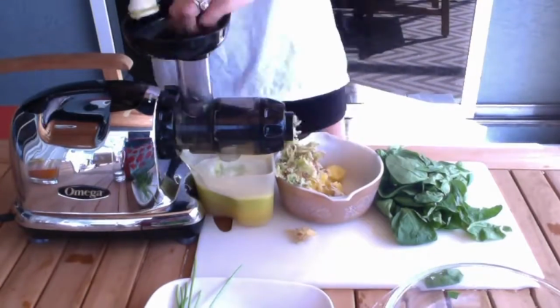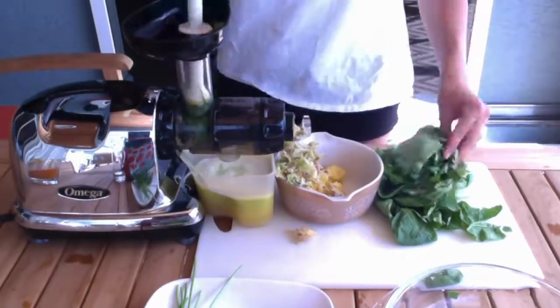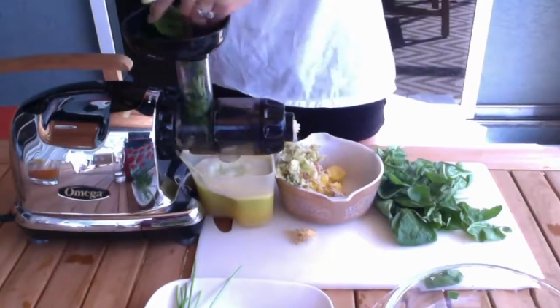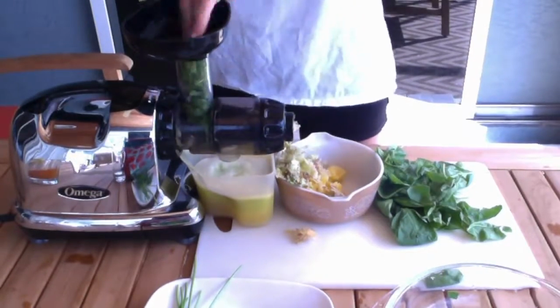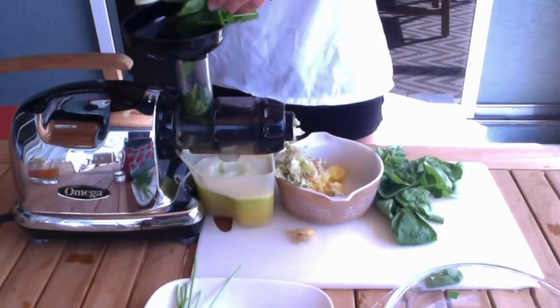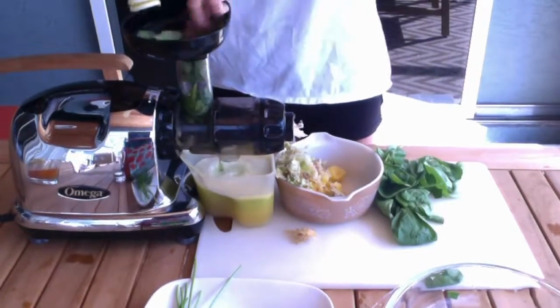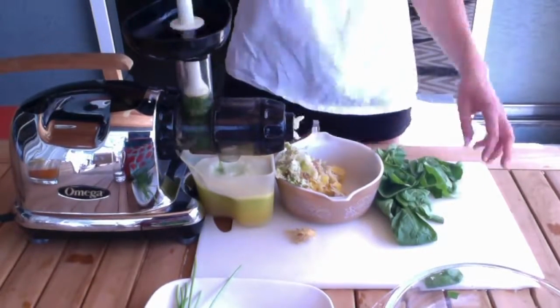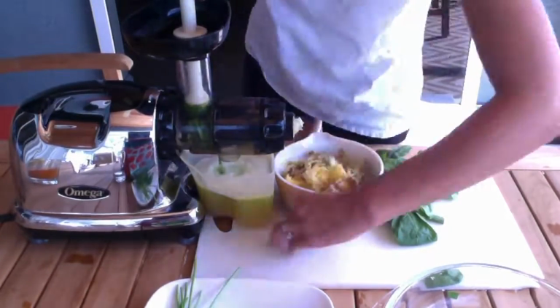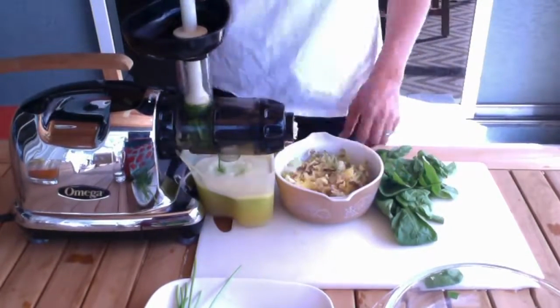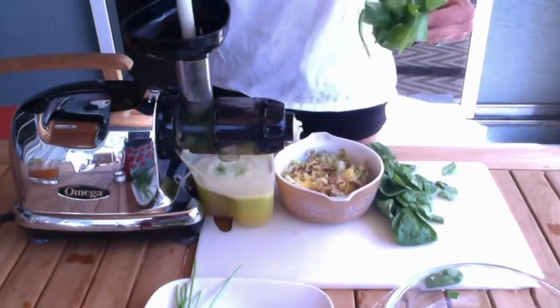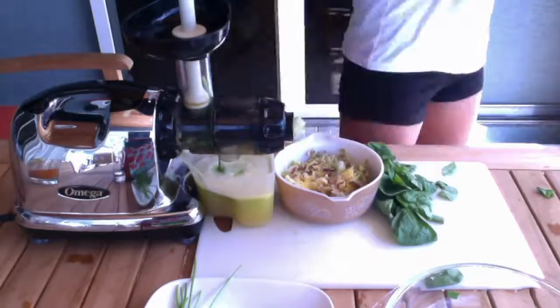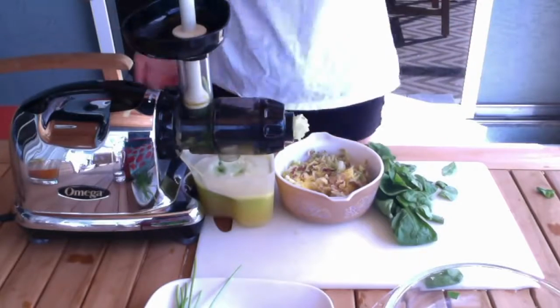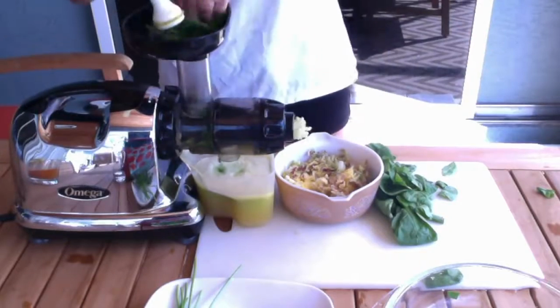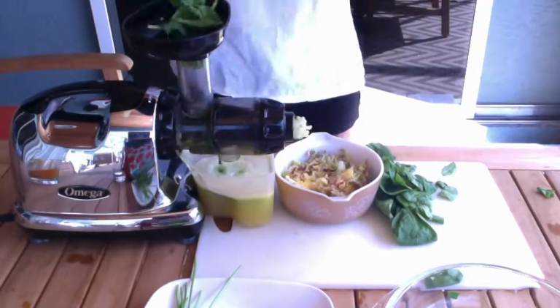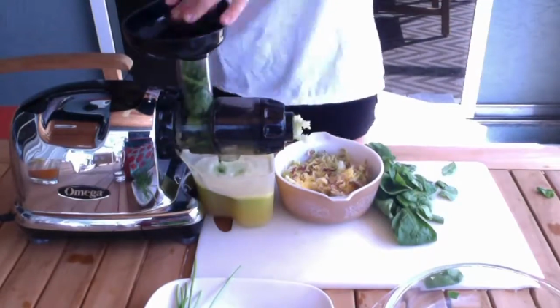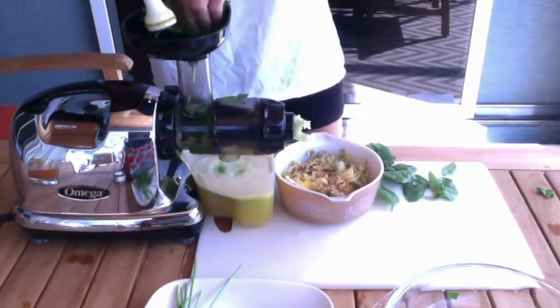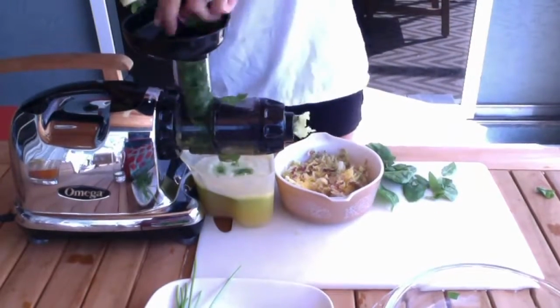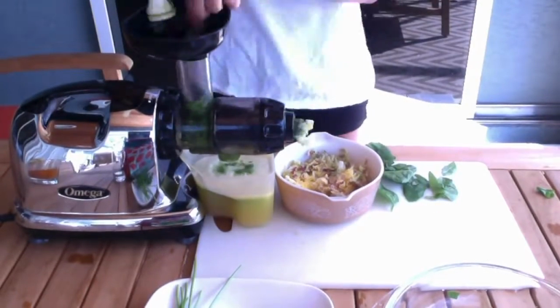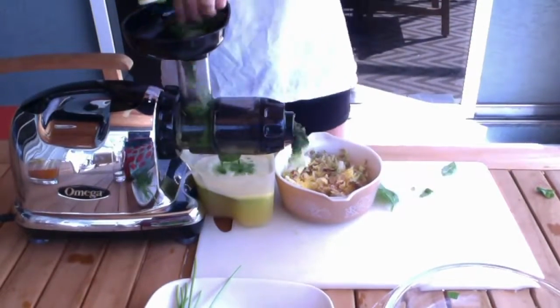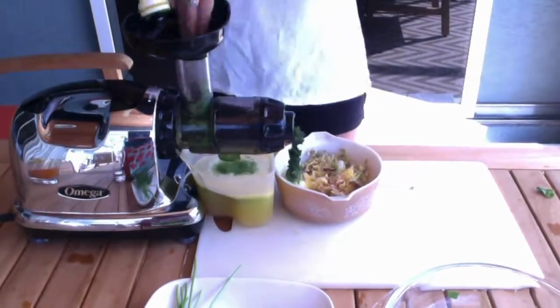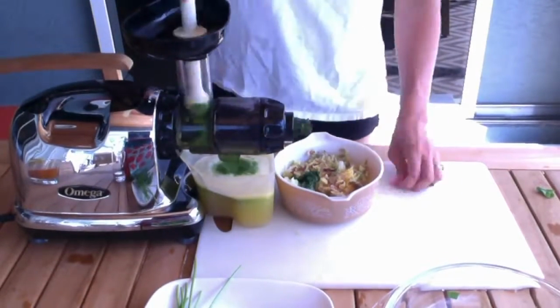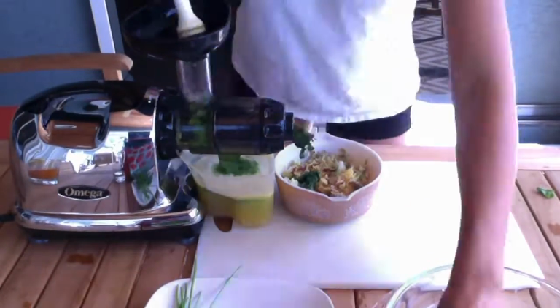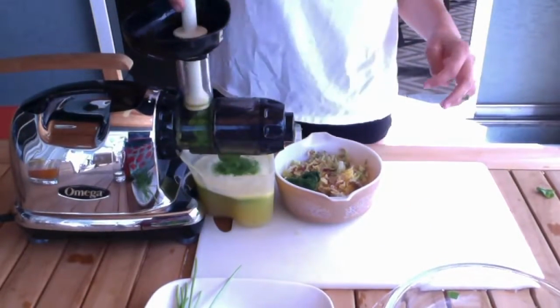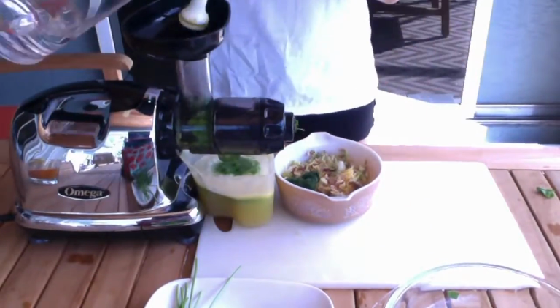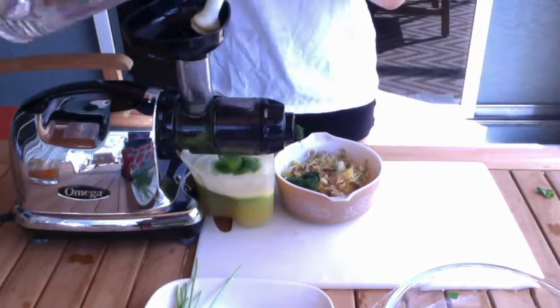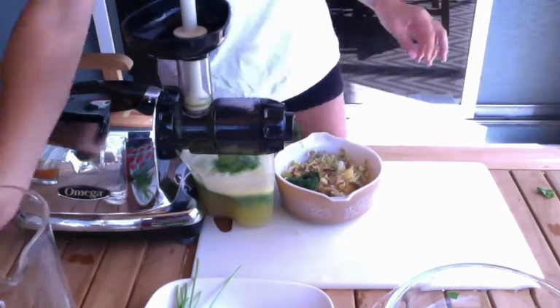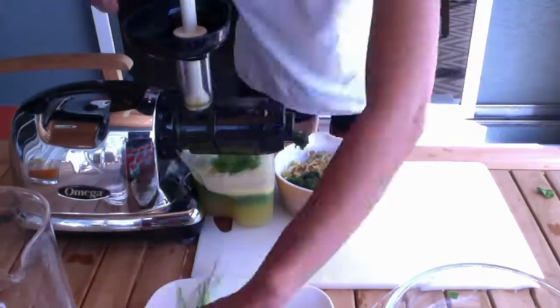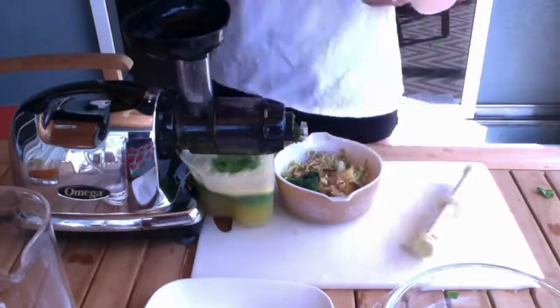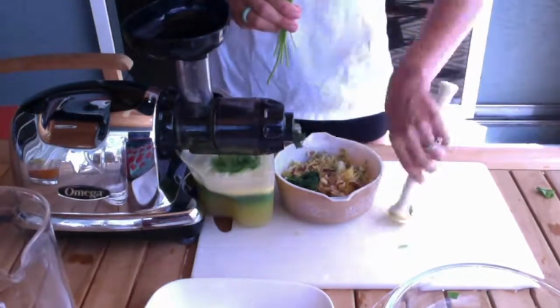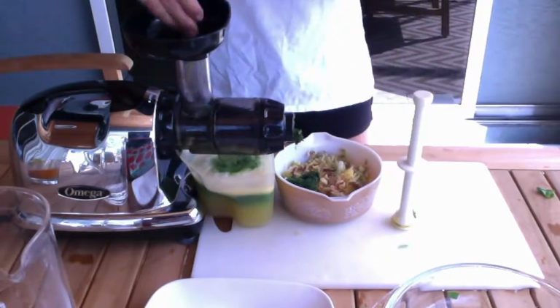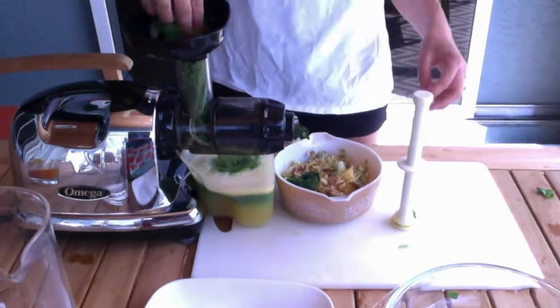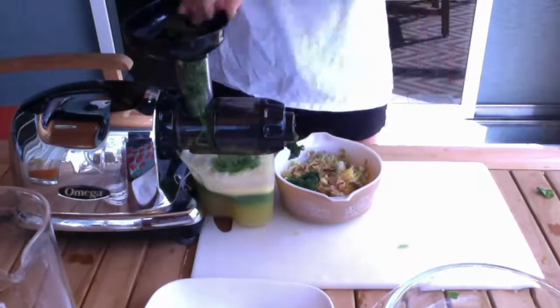Lastly my parsley. Oh, I added water. I did my parsley and I add a little bit more water.